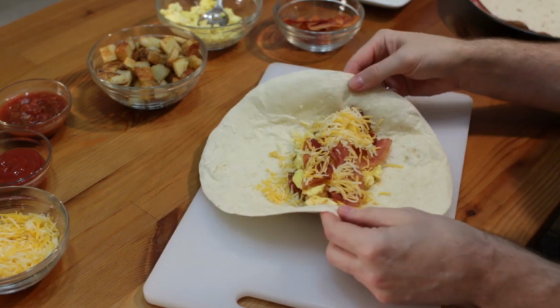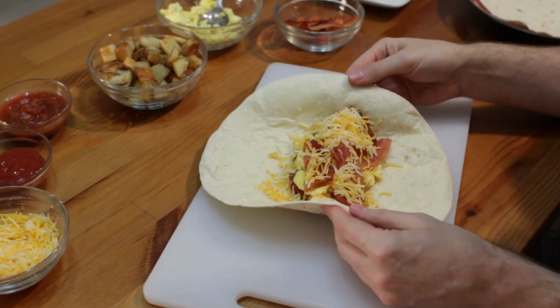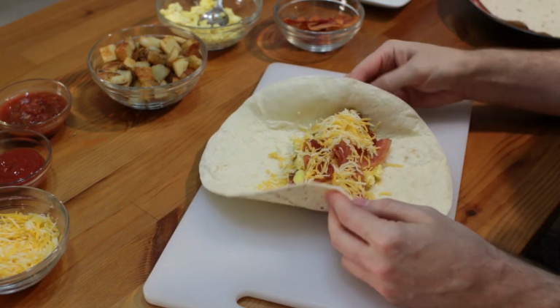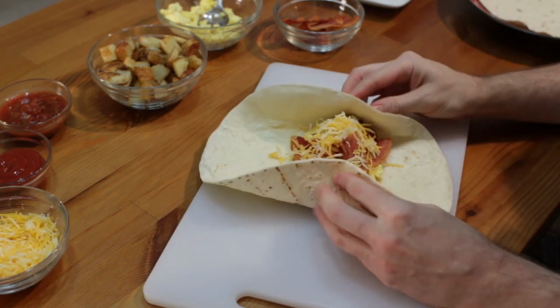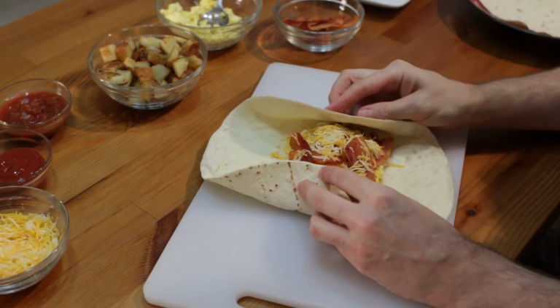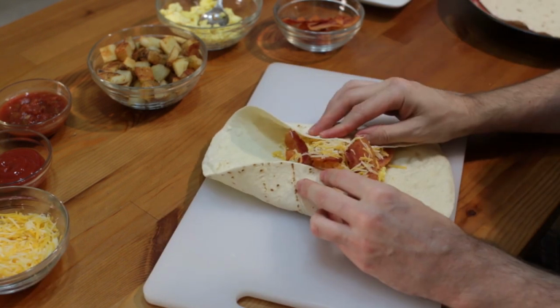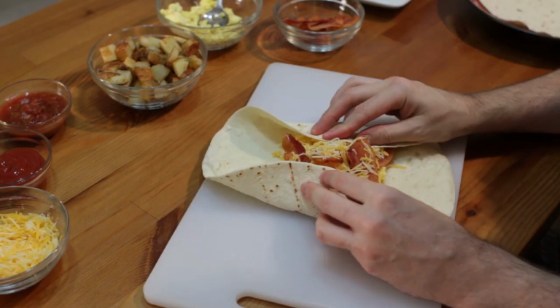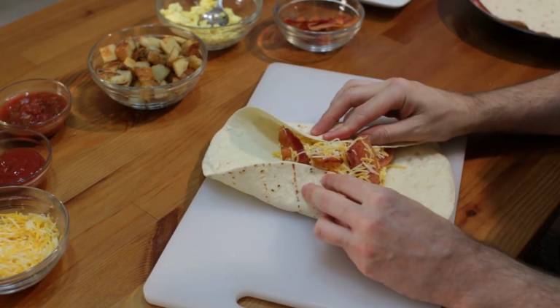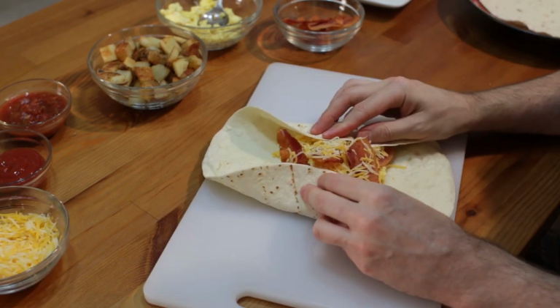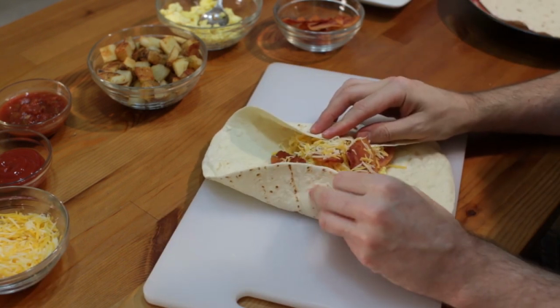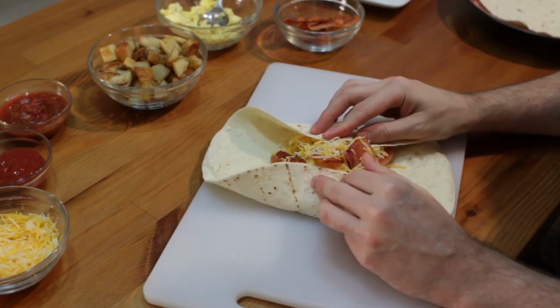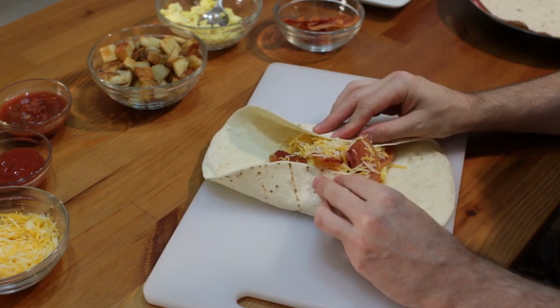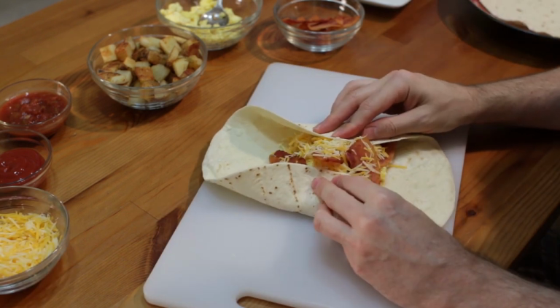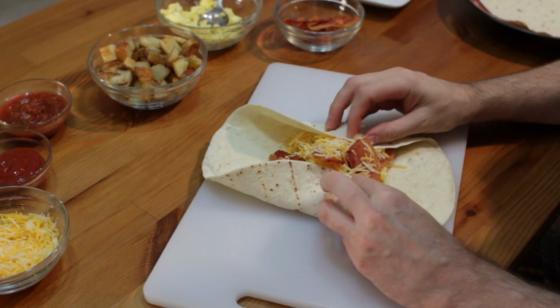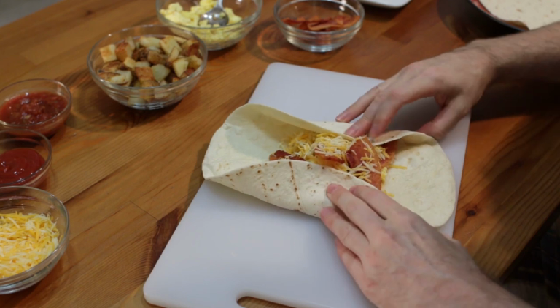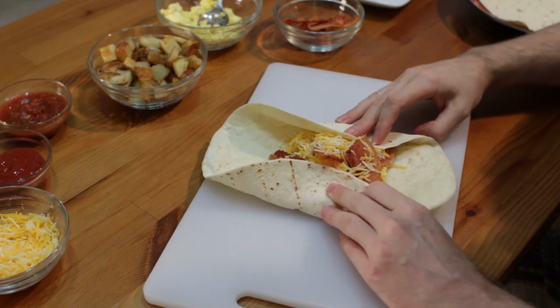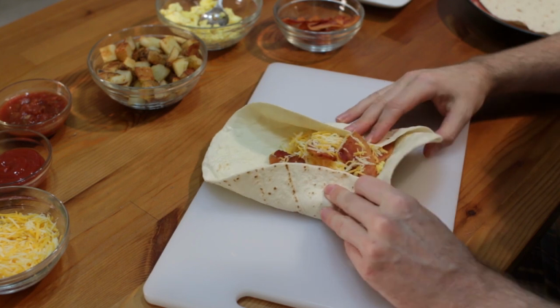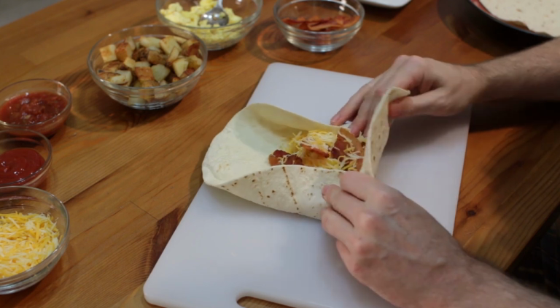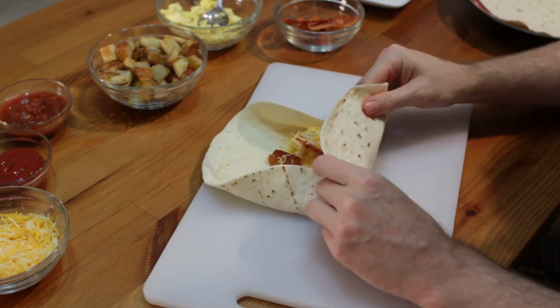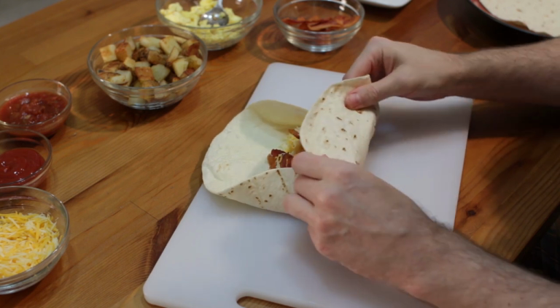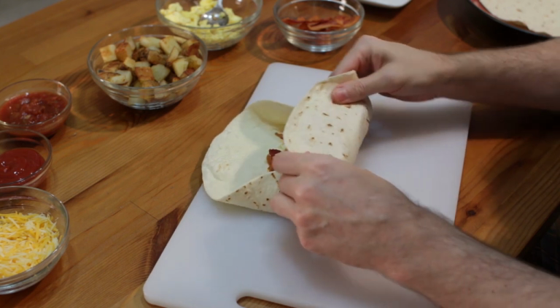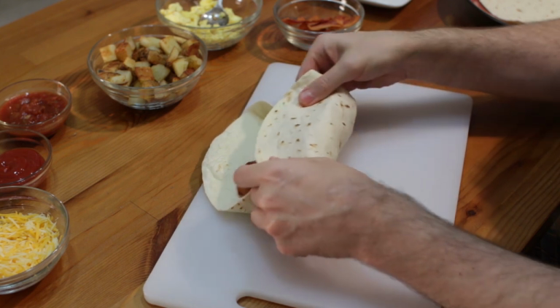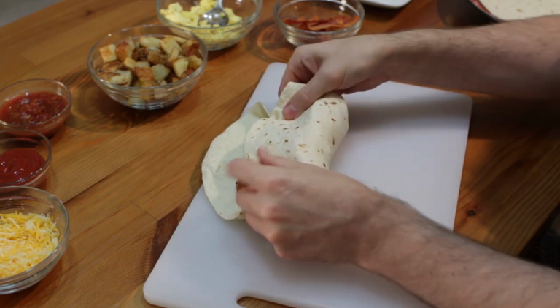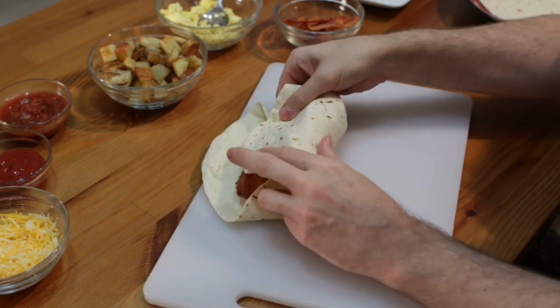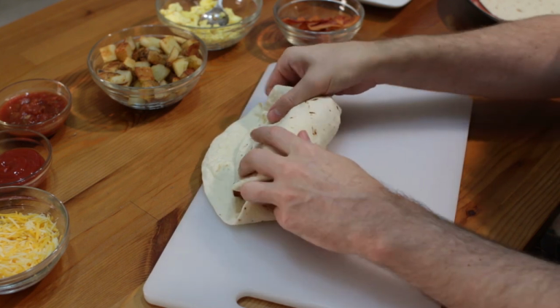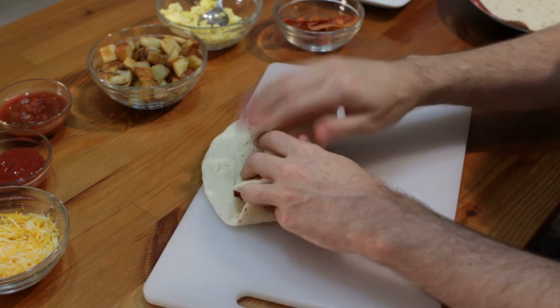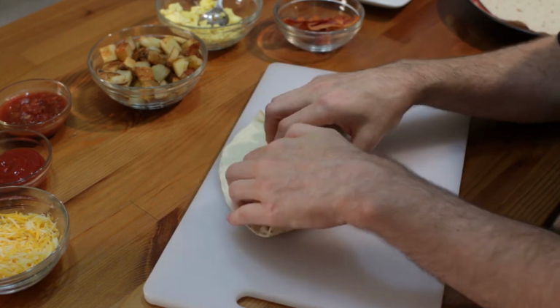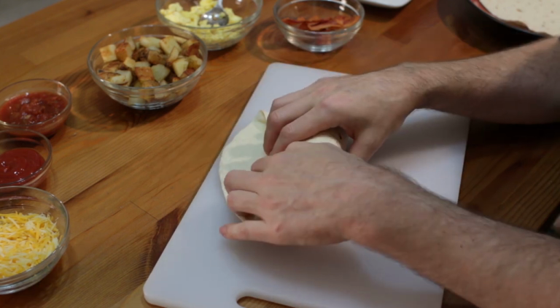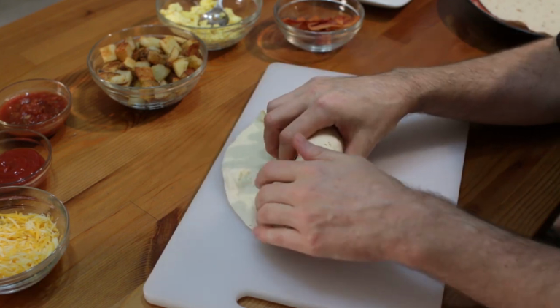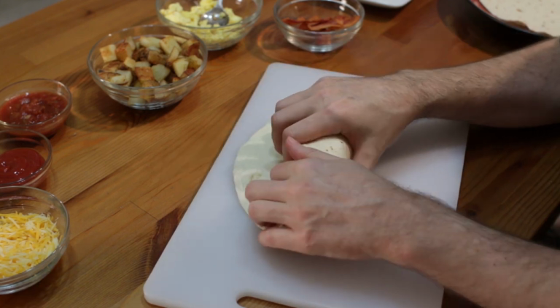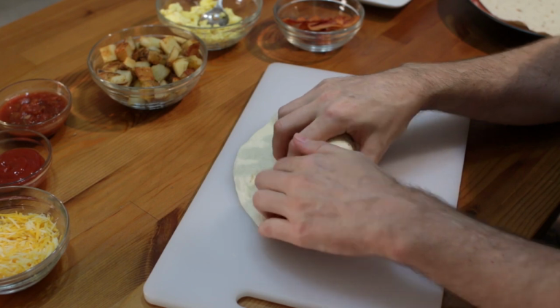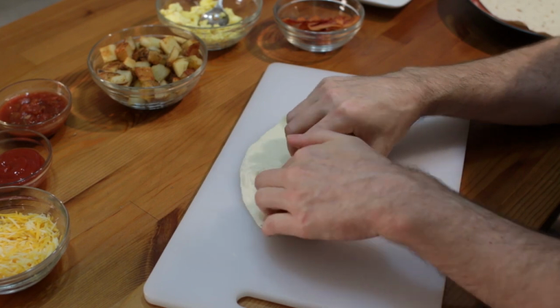Next, add a few tablespoons of shredded cheese. To roll it, take the sides of the tortilla and fold them in. Then take the bottom and fold it over, crimp with your fingers, and roll the rest of the way.